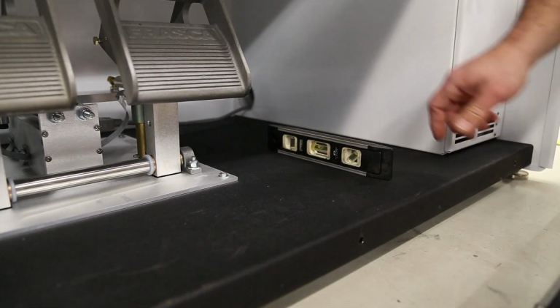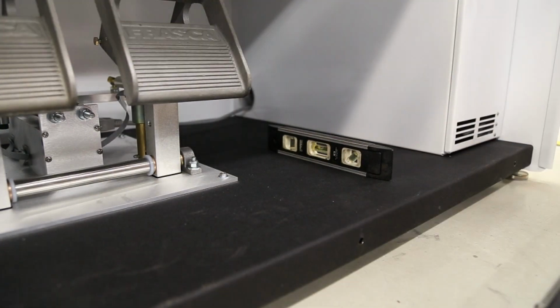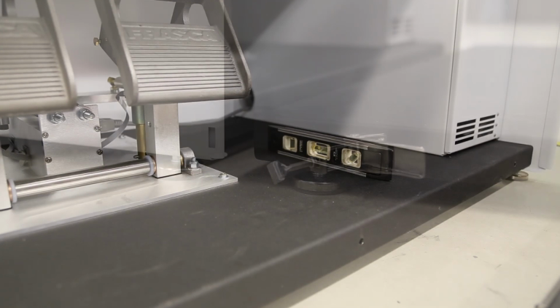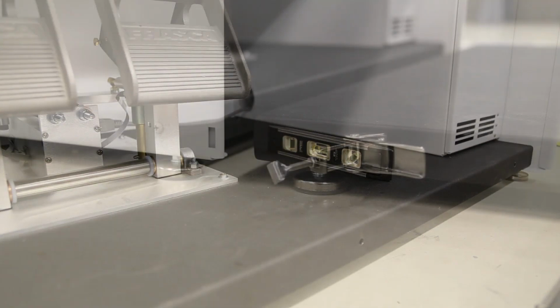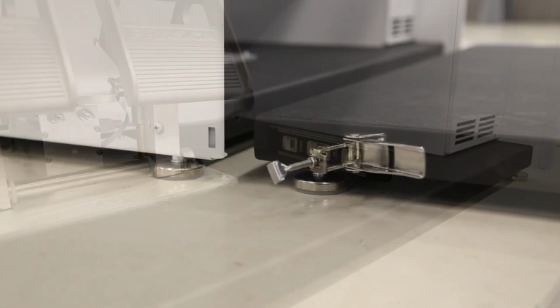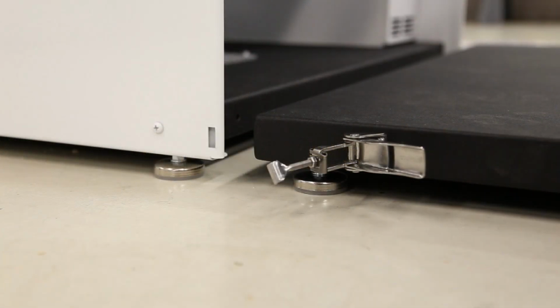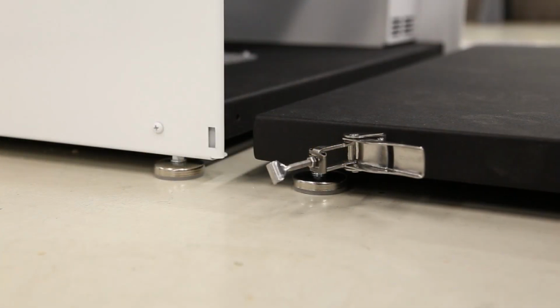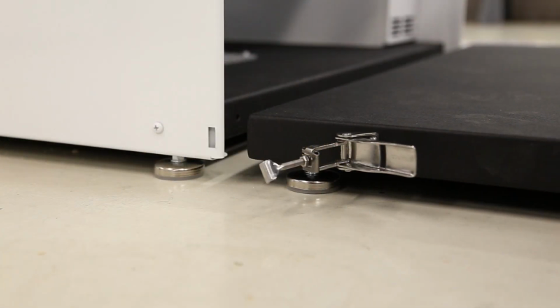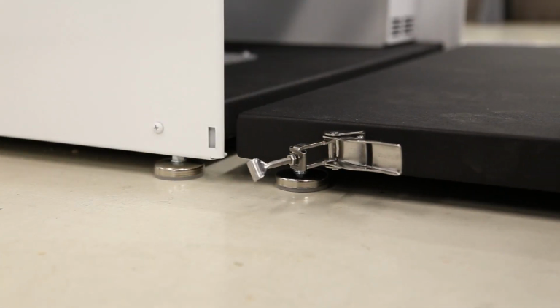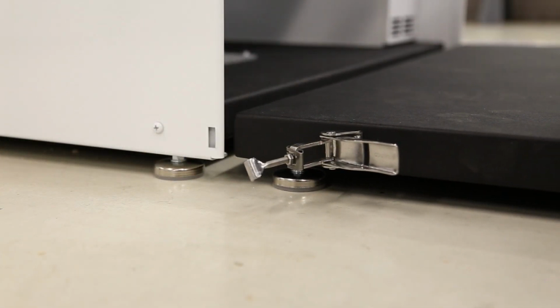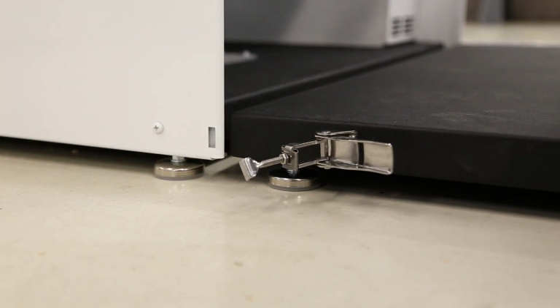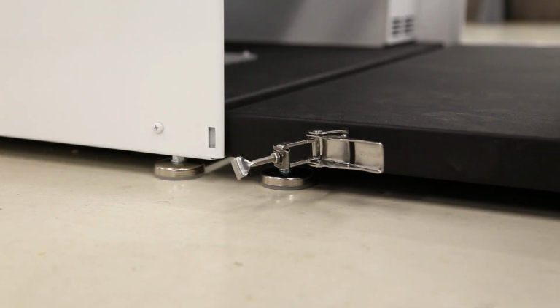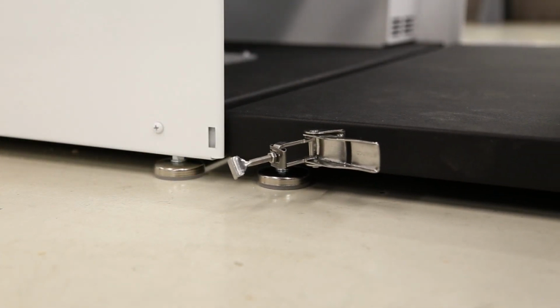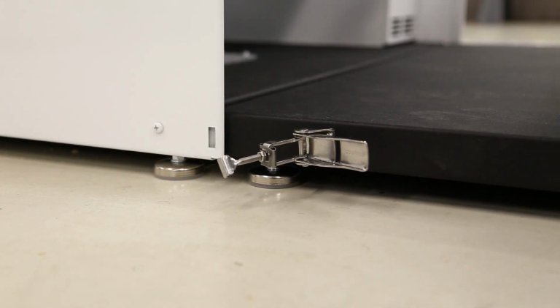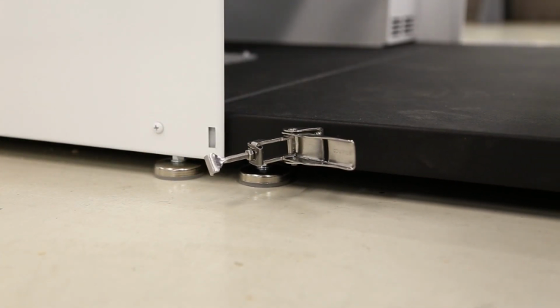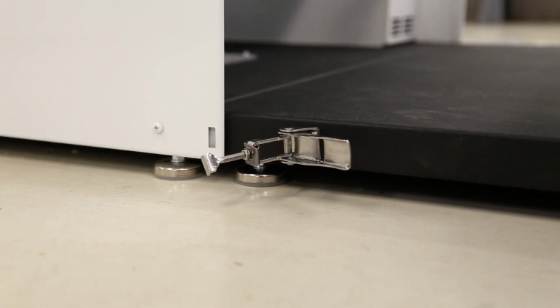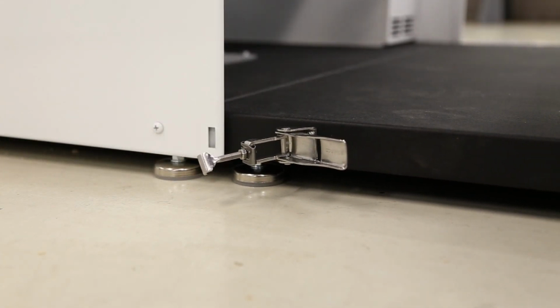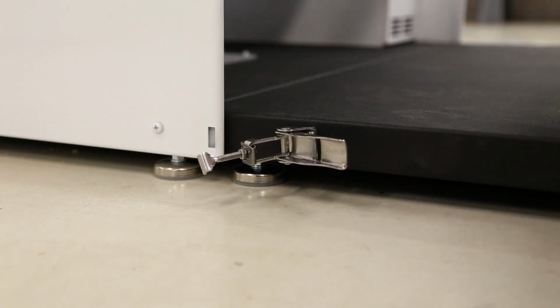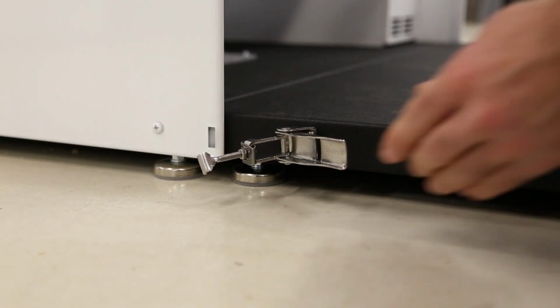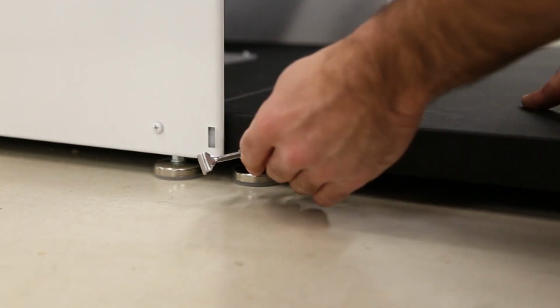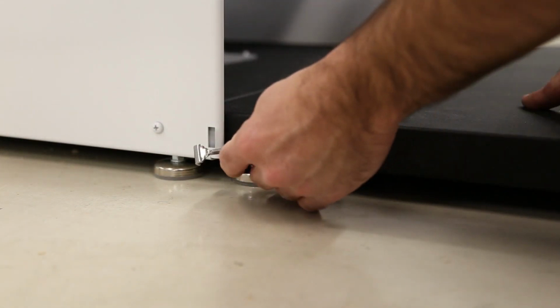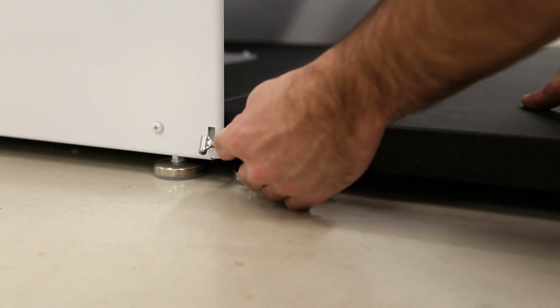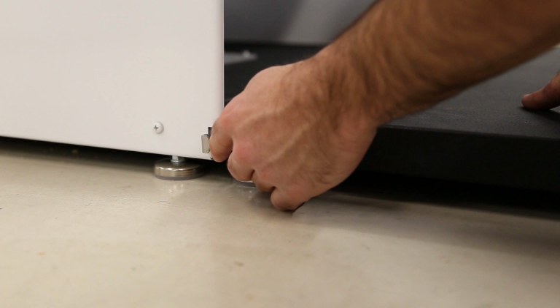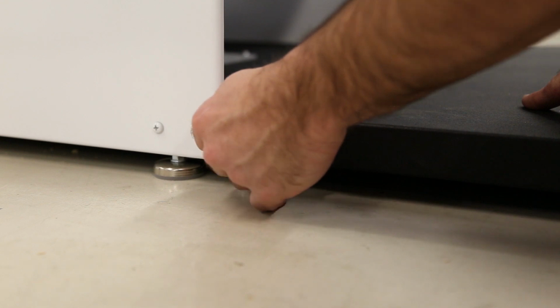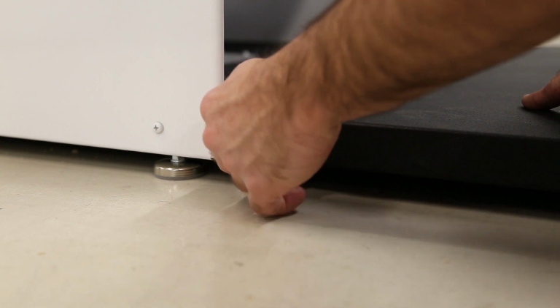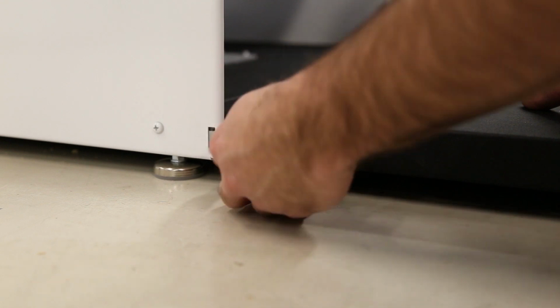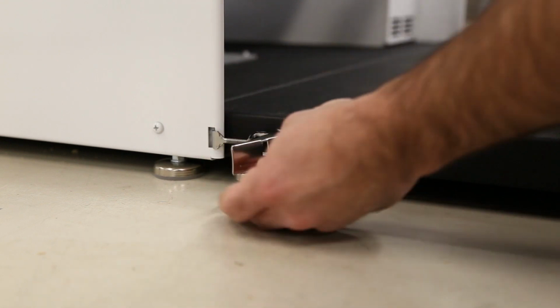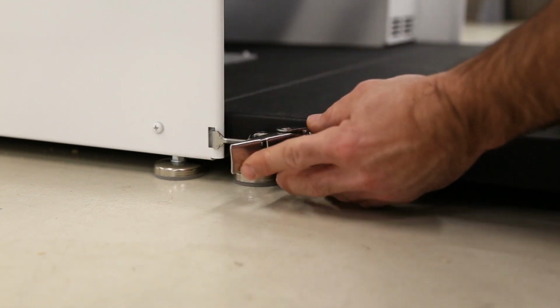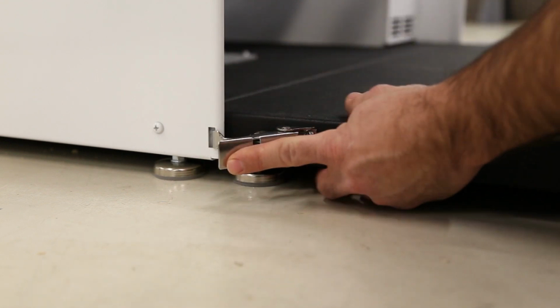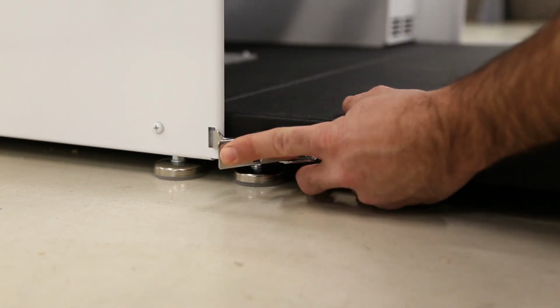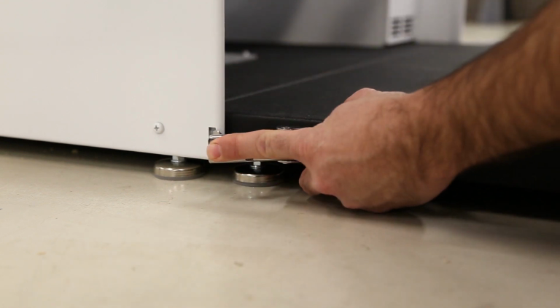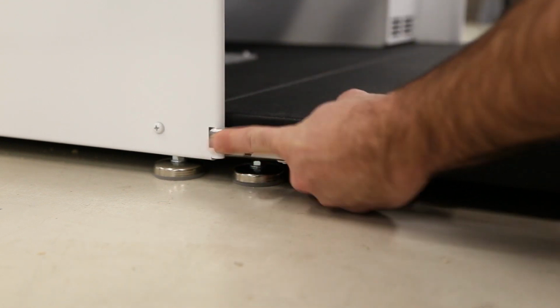Slide the seat base into the RTD base while aligning the pins, and then latch the two draw latches to lock the seat base and the RTD base together.